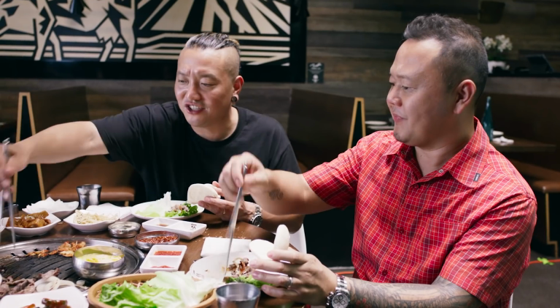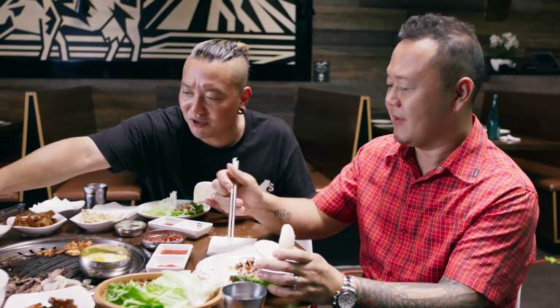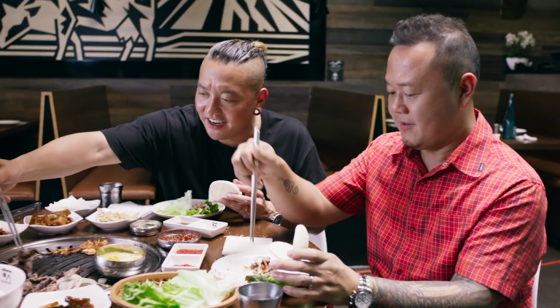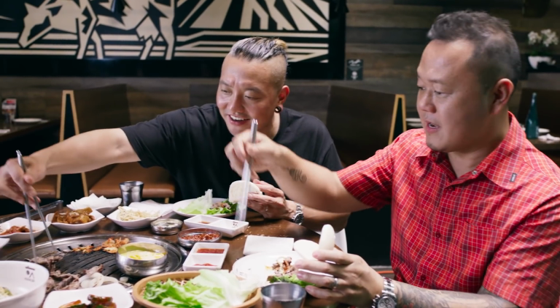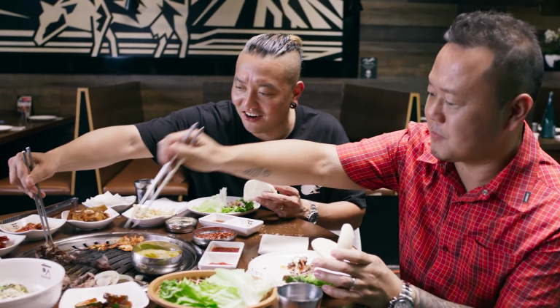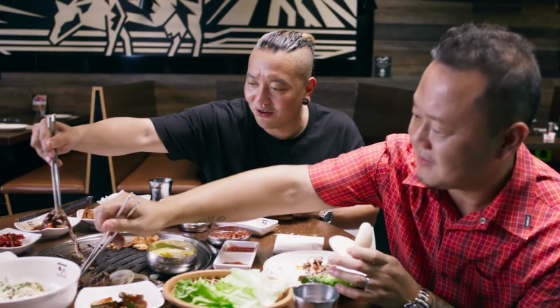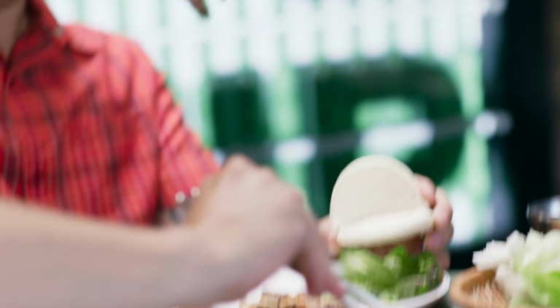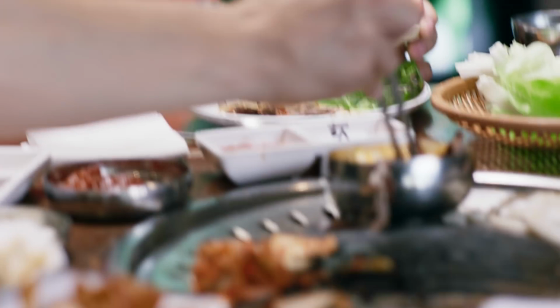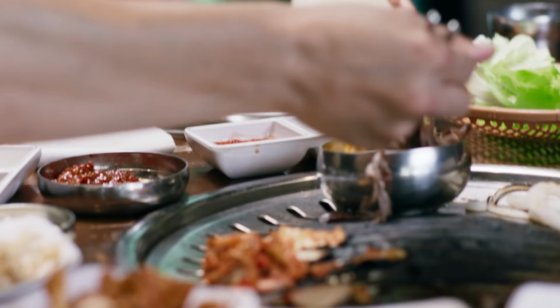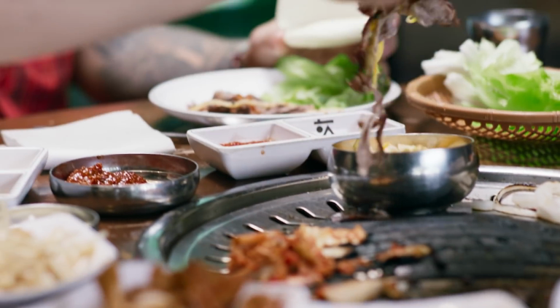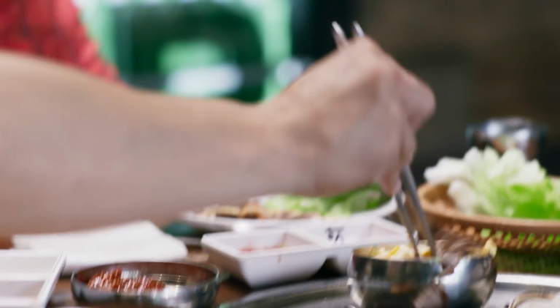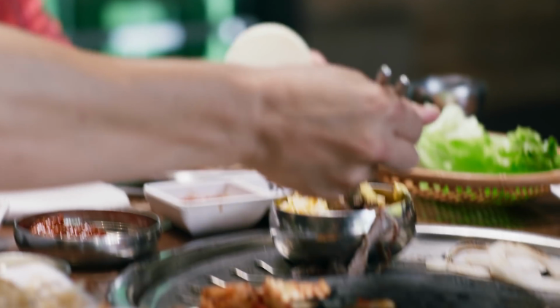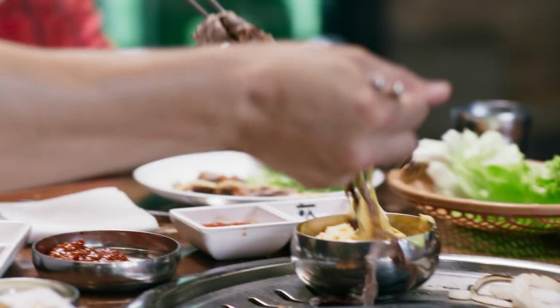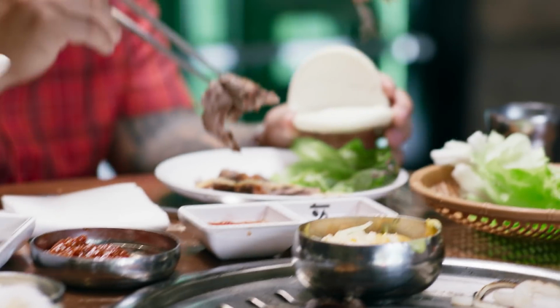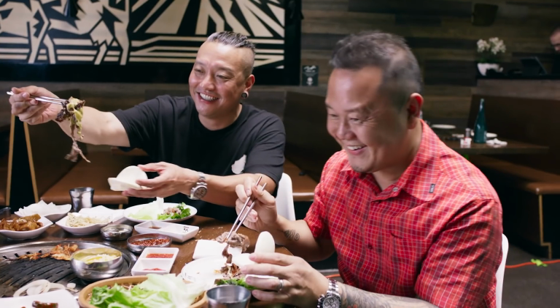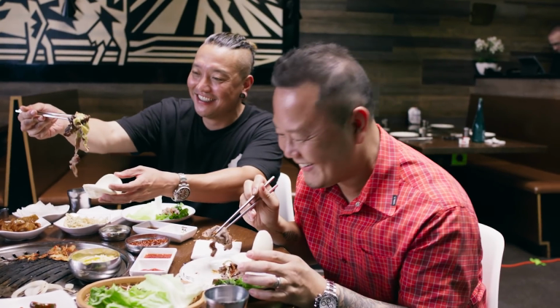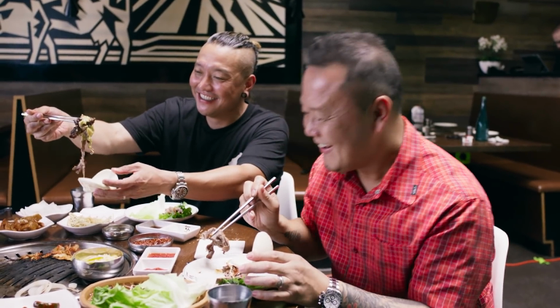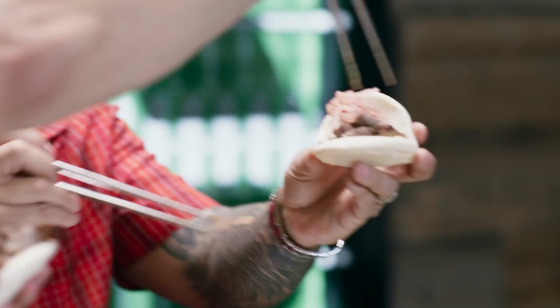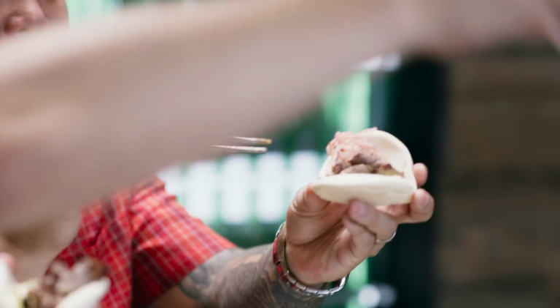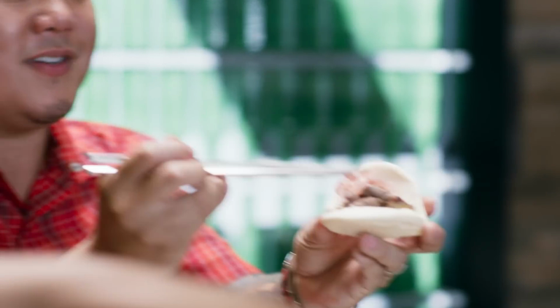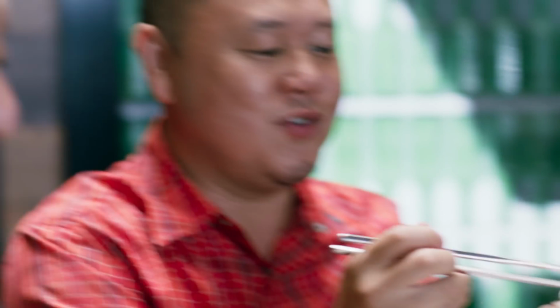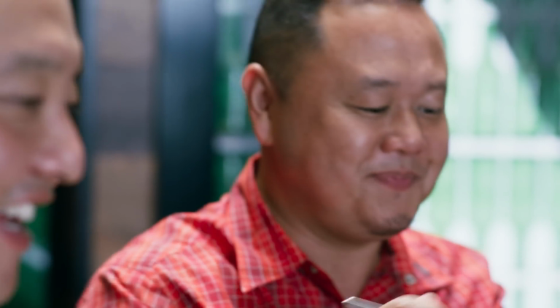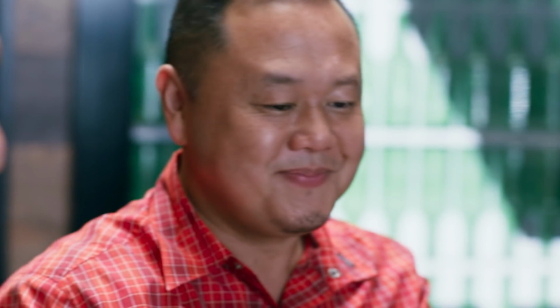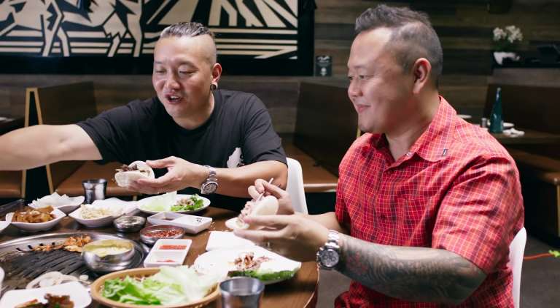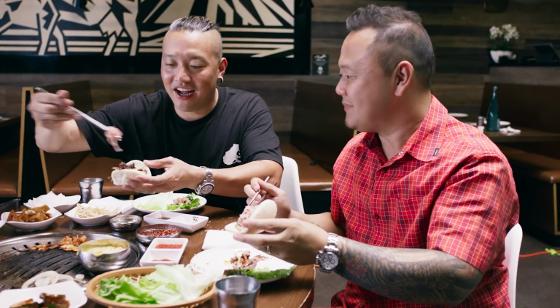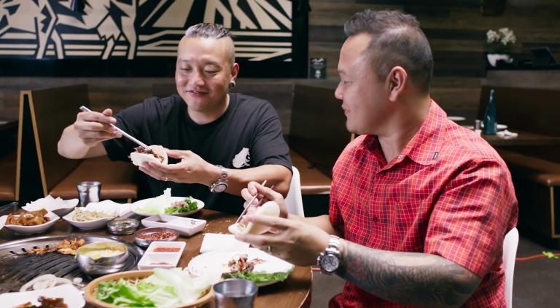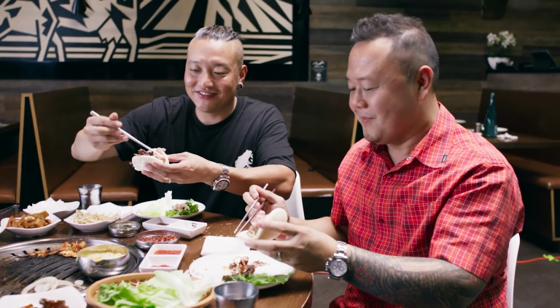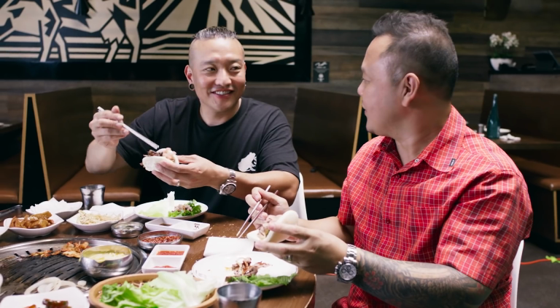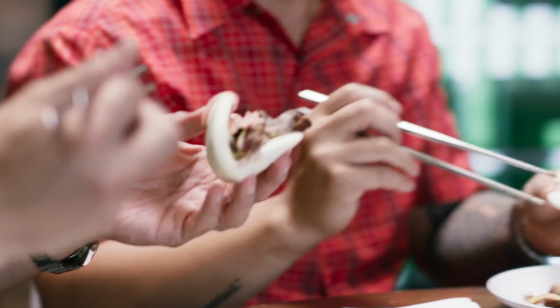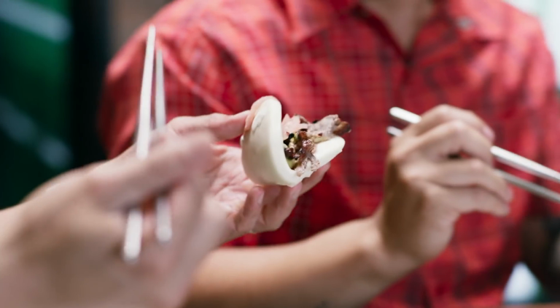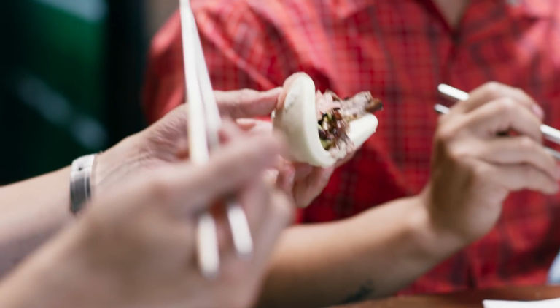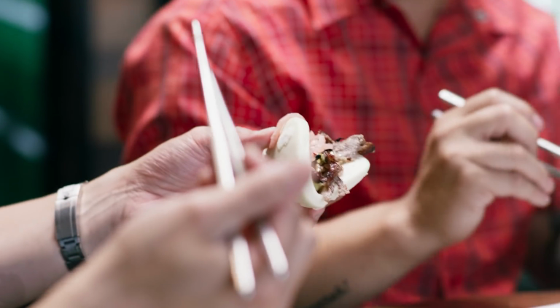Take some brisket, dip it in your nacho cheese, add some onions — and you know what you got? You got an Asian Philly, bro. This is like an Asian Philly cheesesteak sandwich.